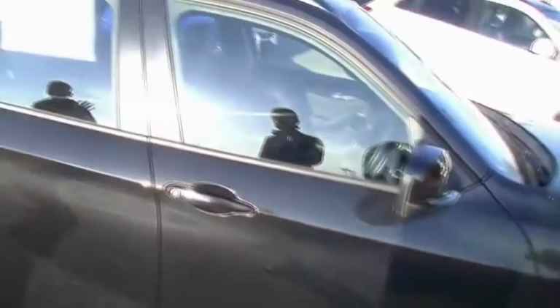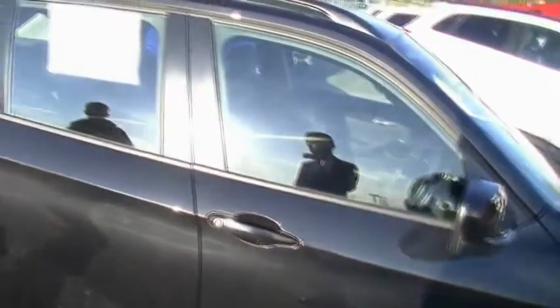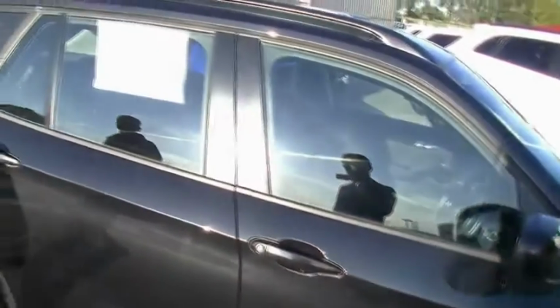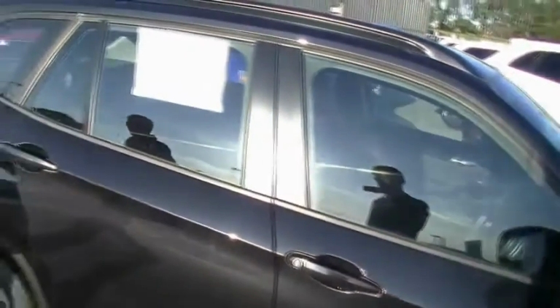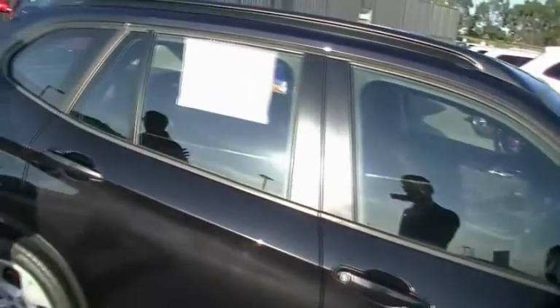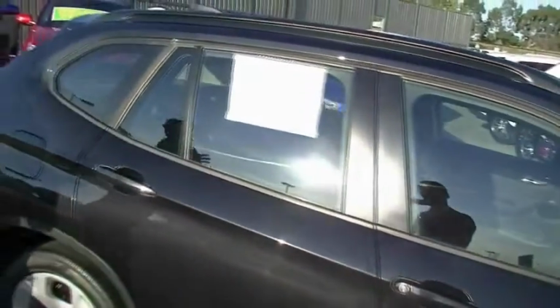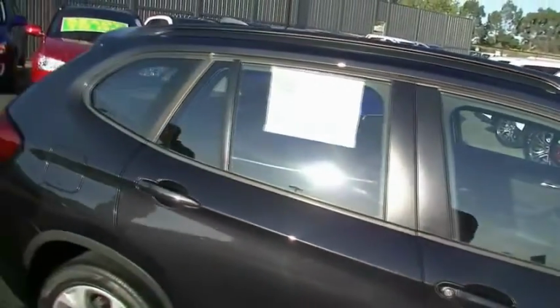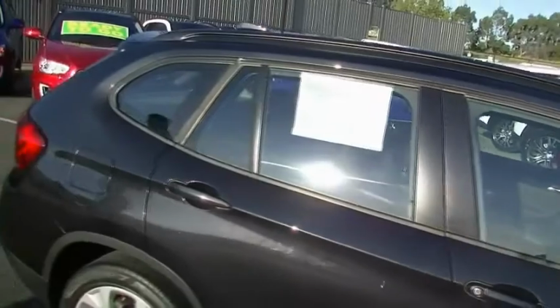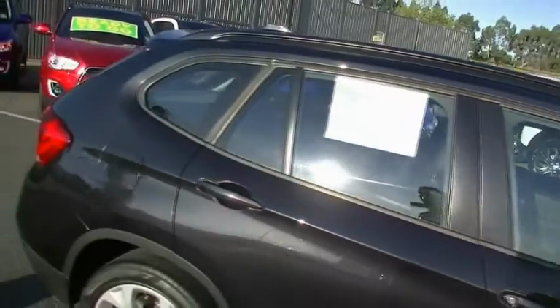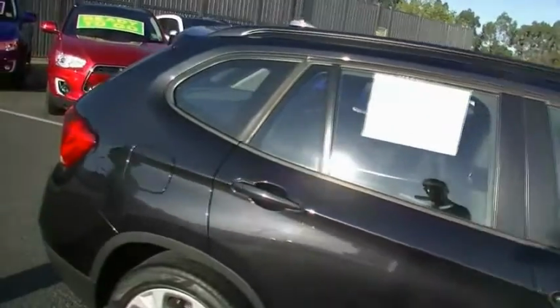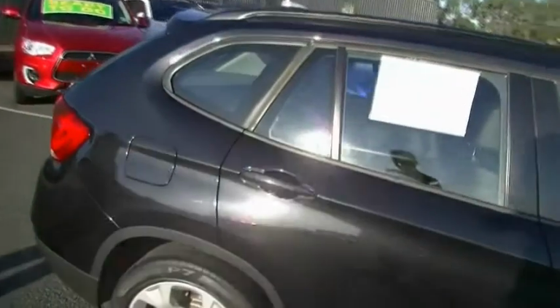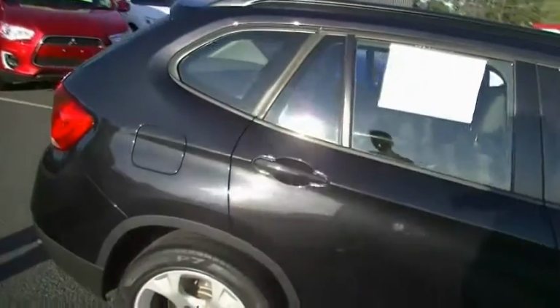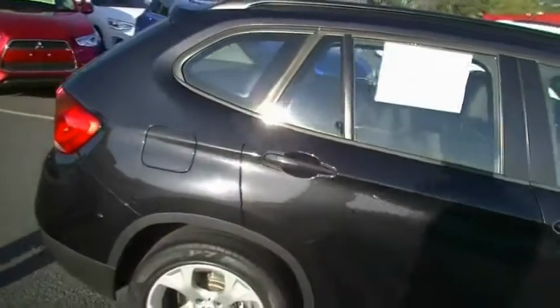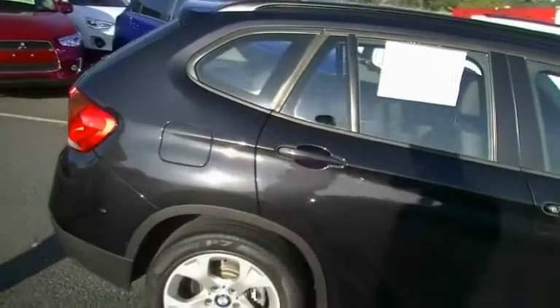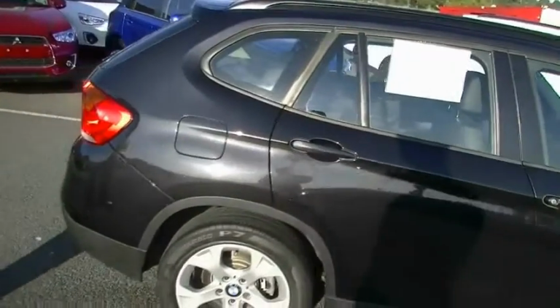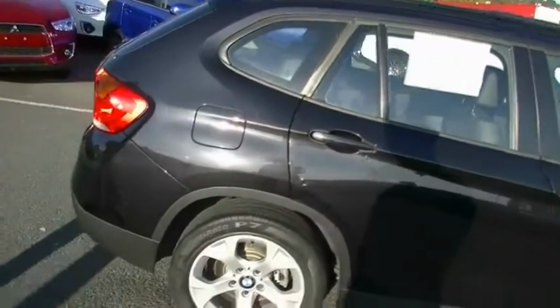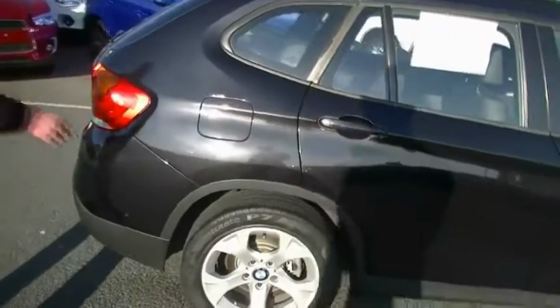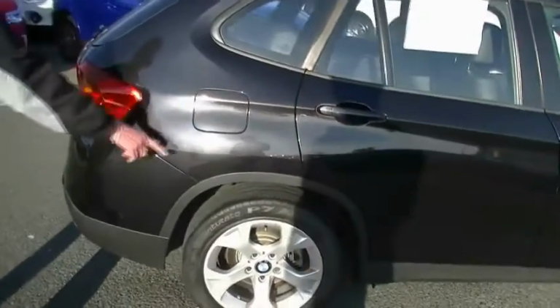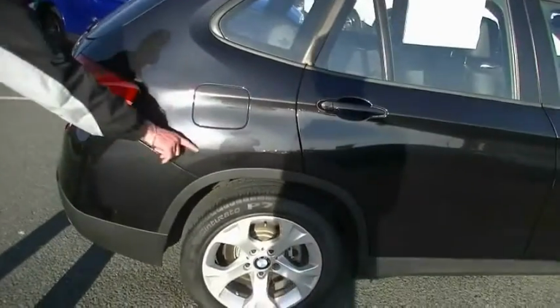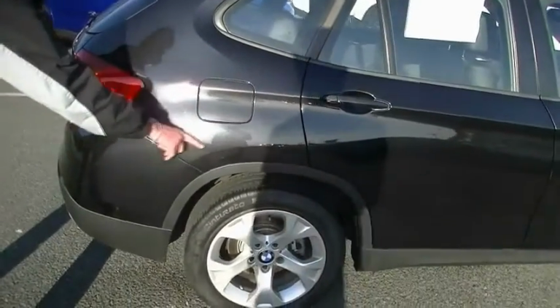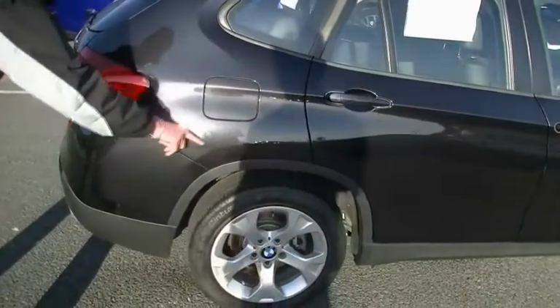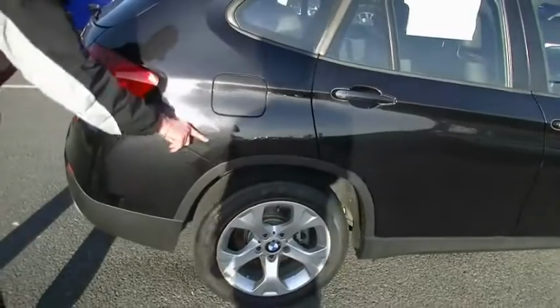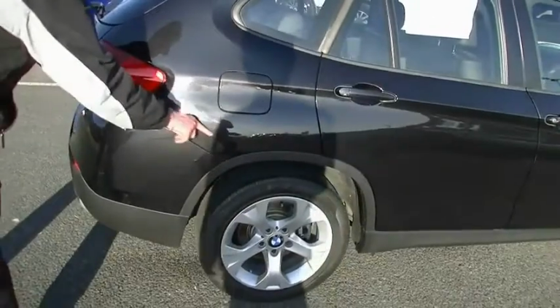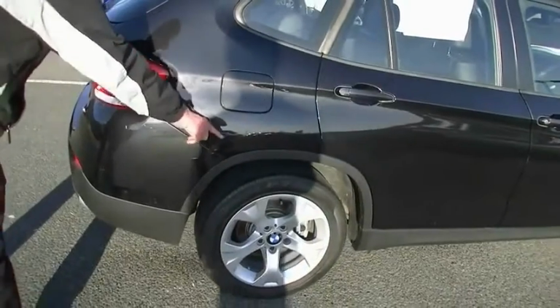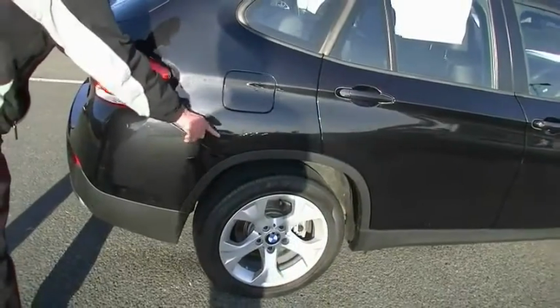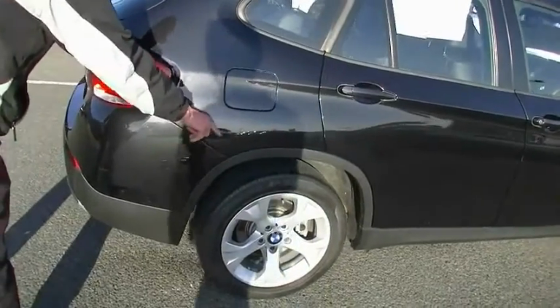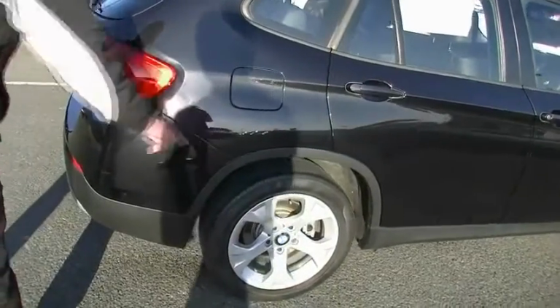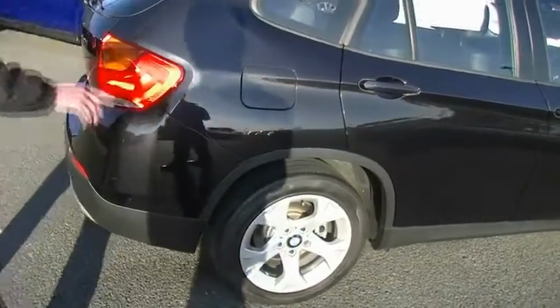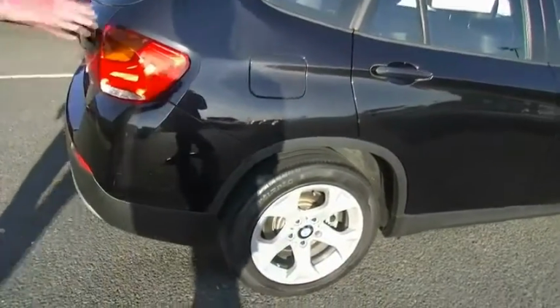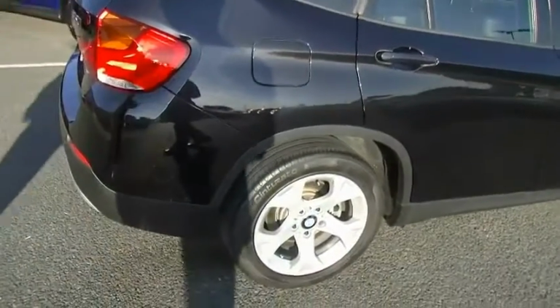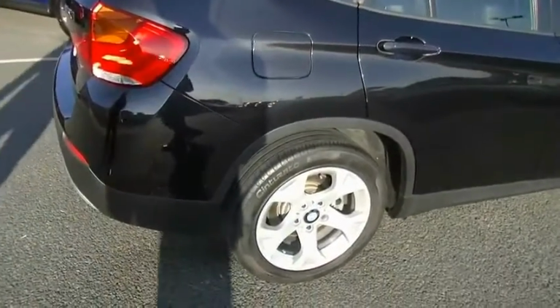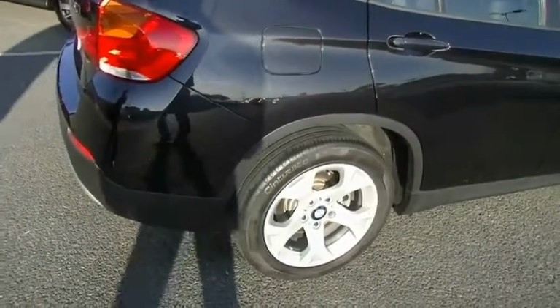Colour-coded outer door handles, colour-coded outer mirrors. The overall presentation is really impressive for an '11. Minor little scratch just on our rear quarter panel there, which will polish off actually — so no biggie.